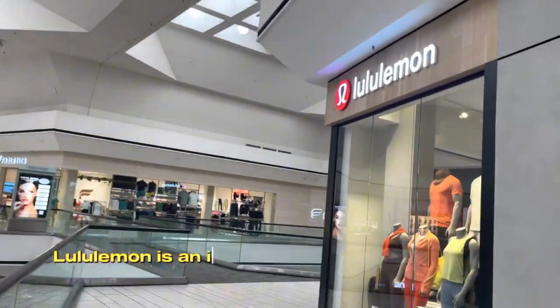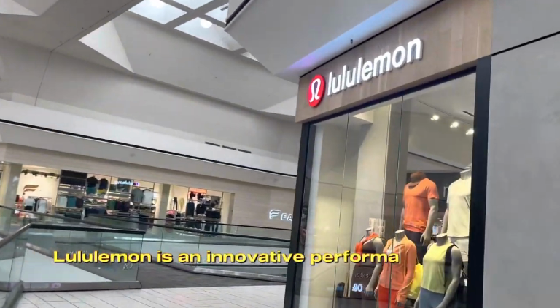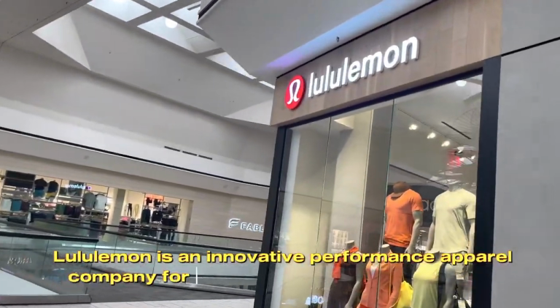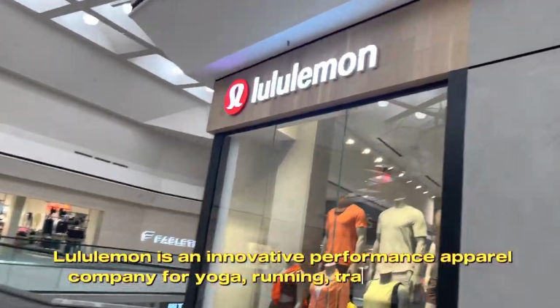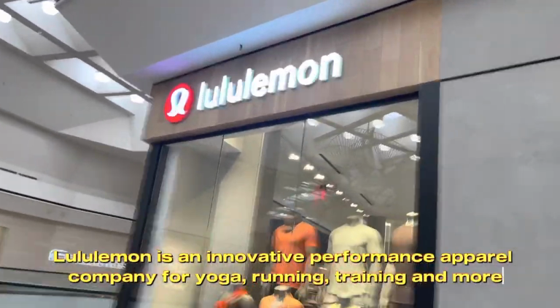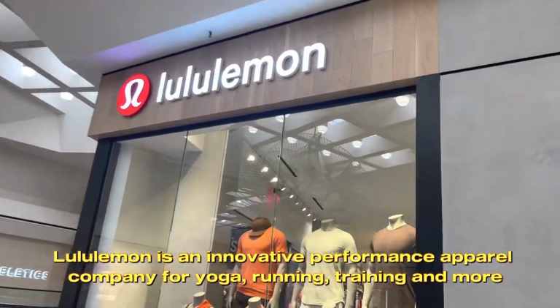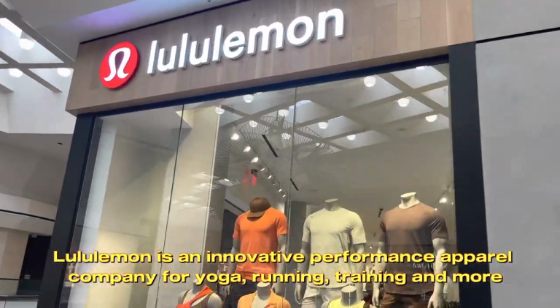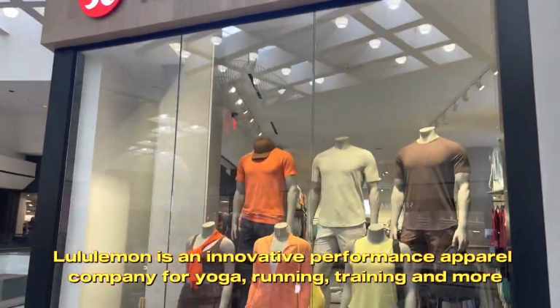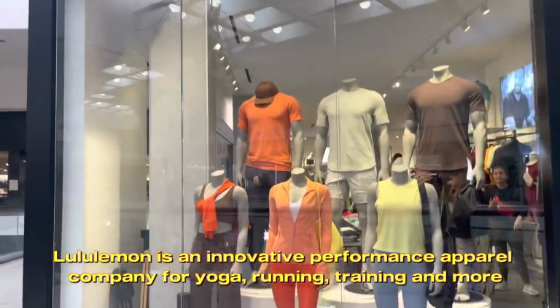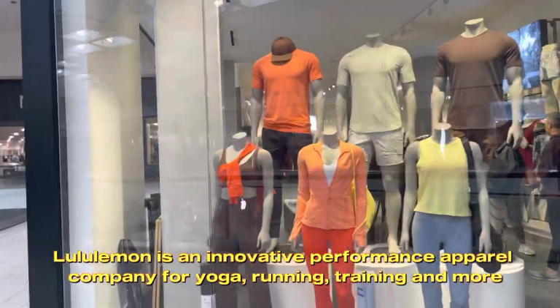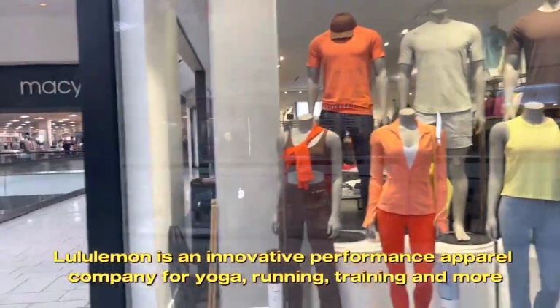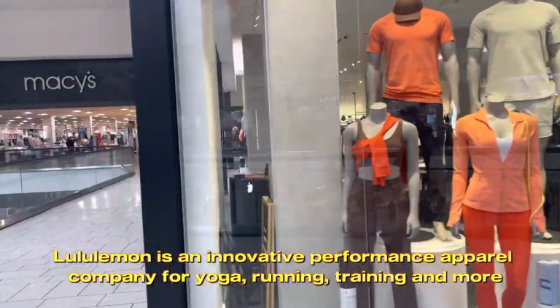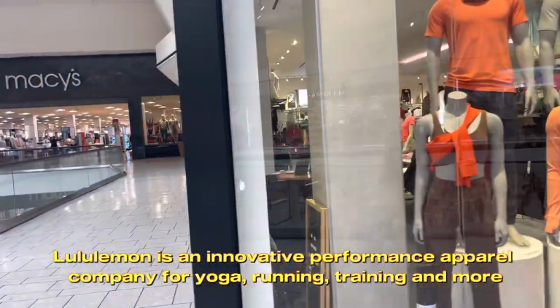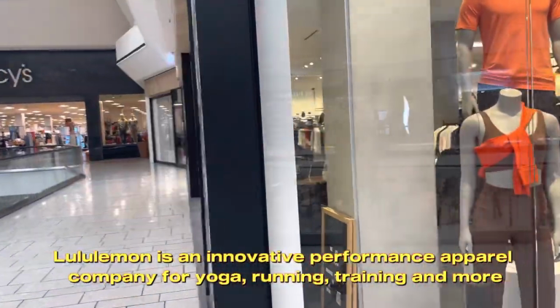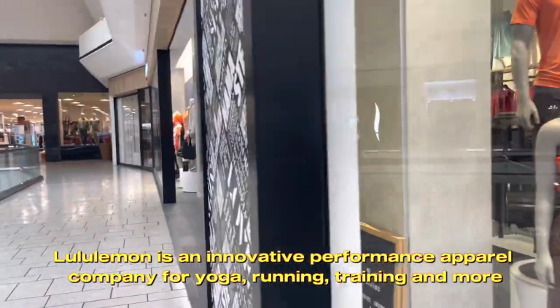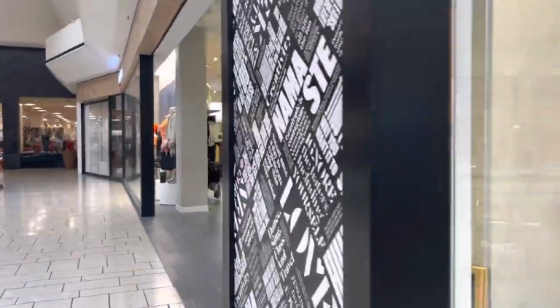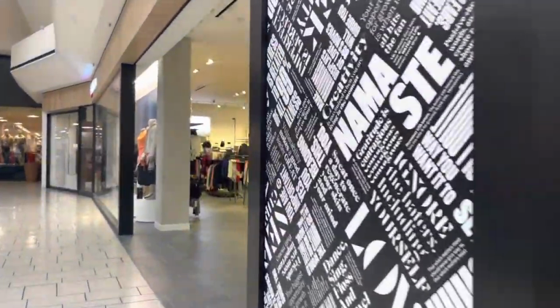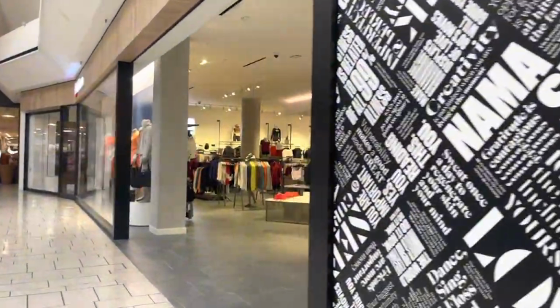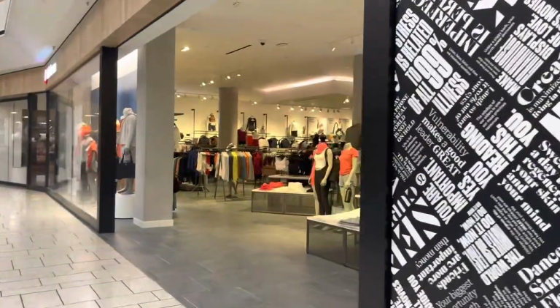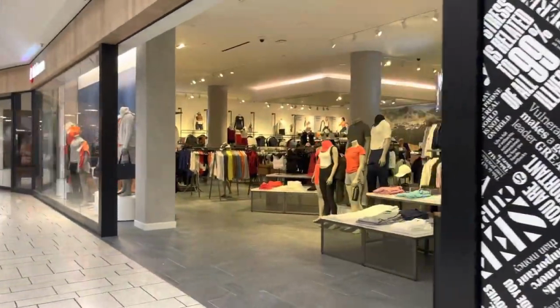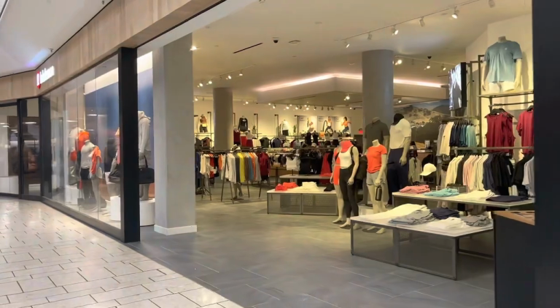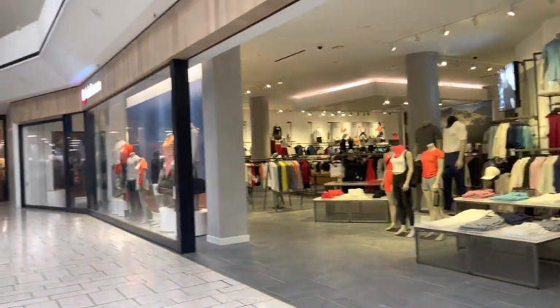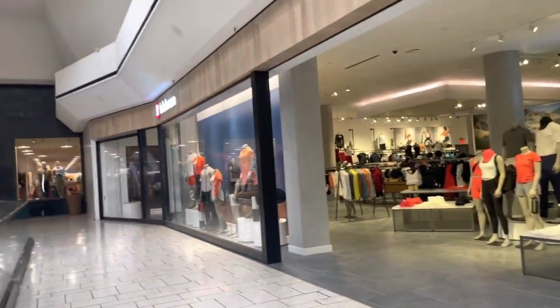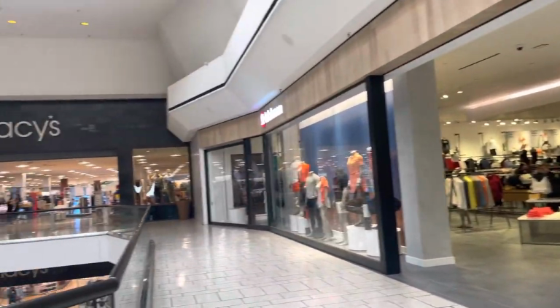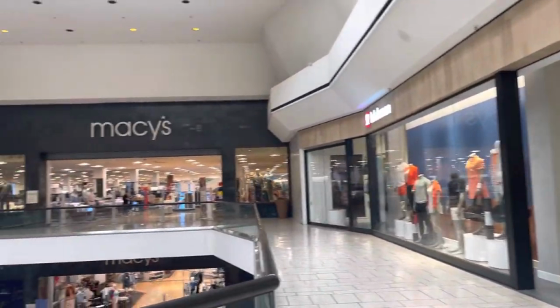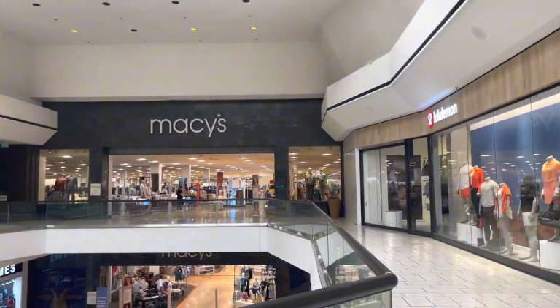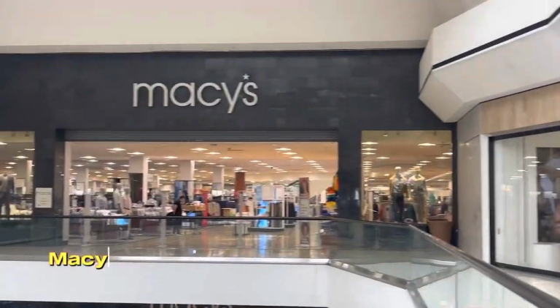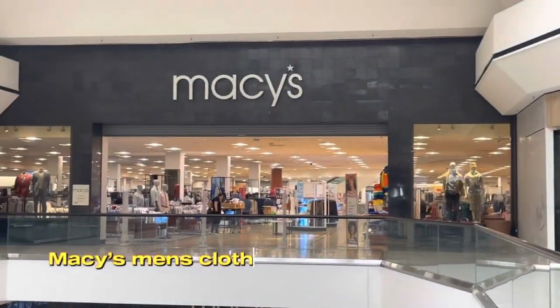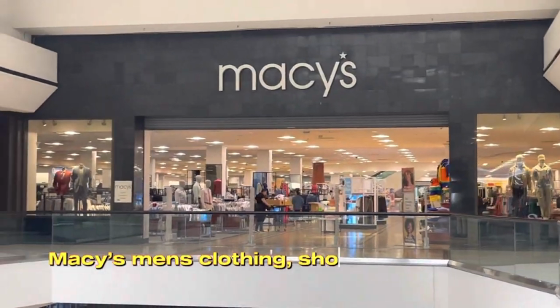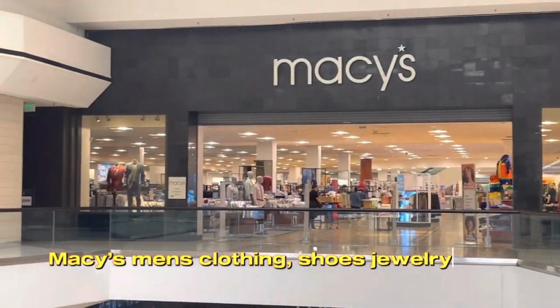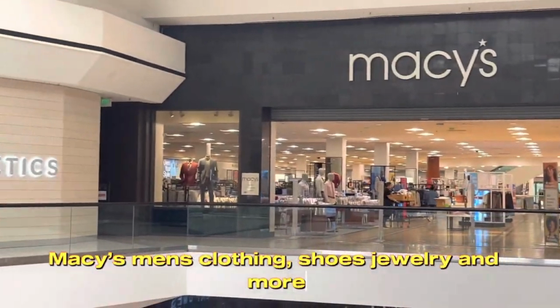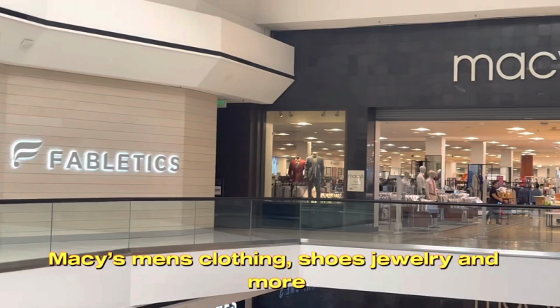Lululemon is an innovative performance apparel company for yoga, running, training and more. Macy's Men's carries clothing, shoes, jewelry and more.